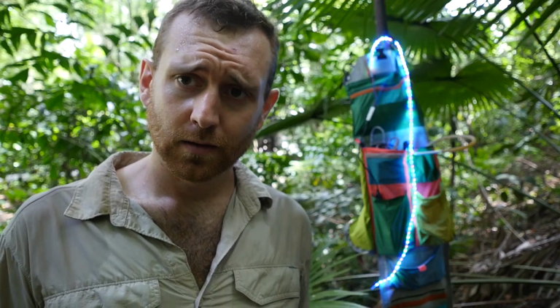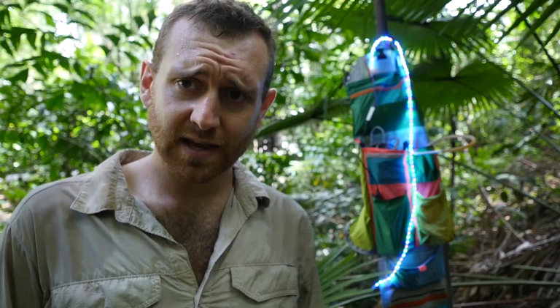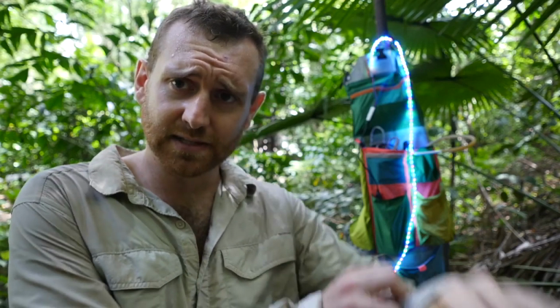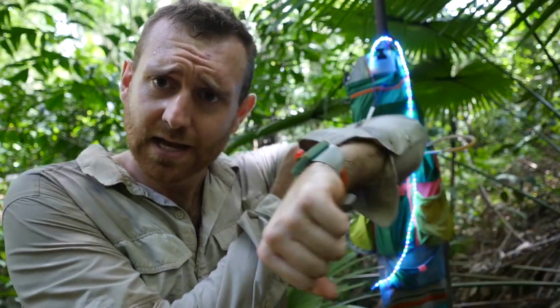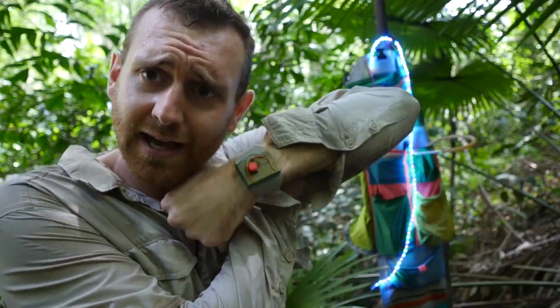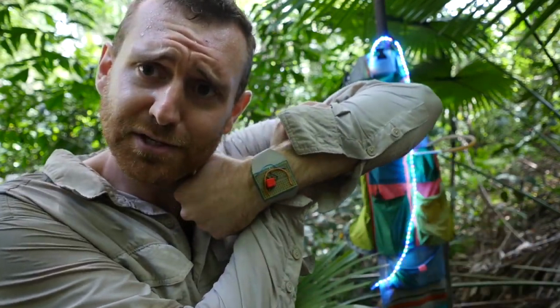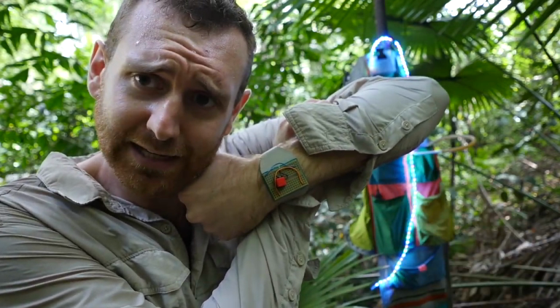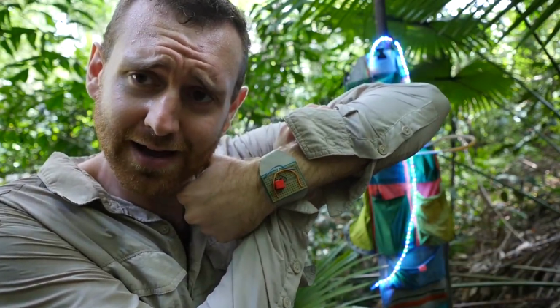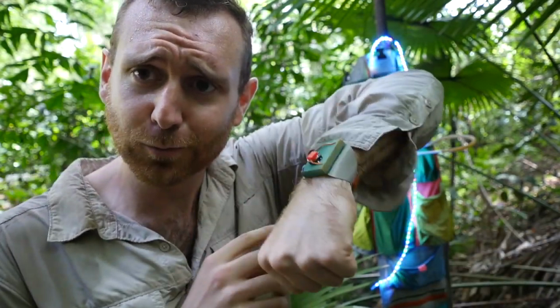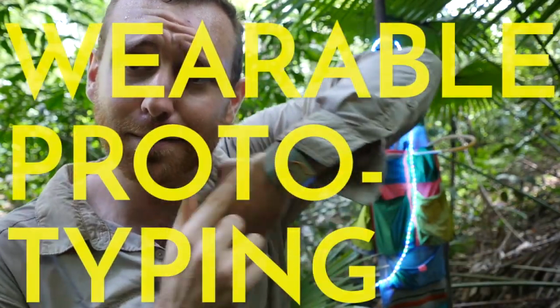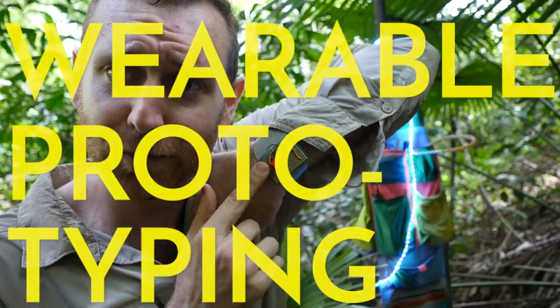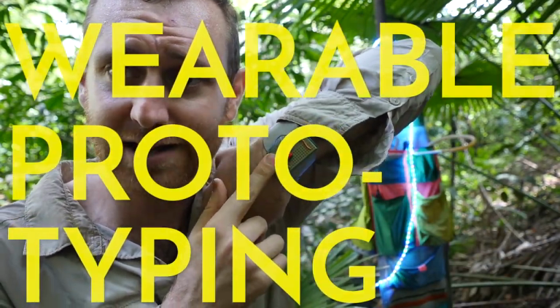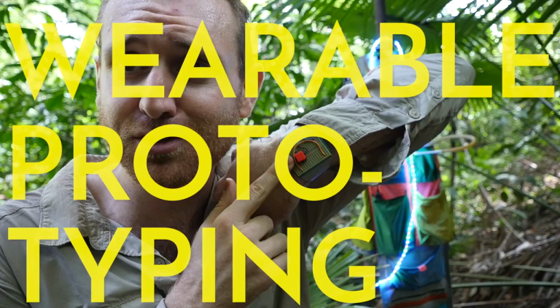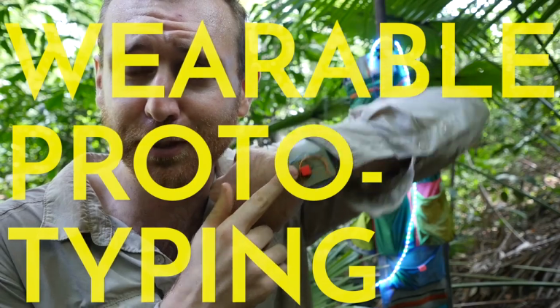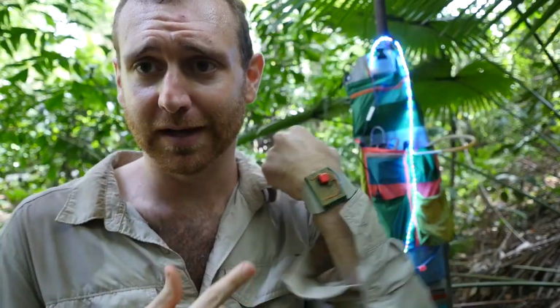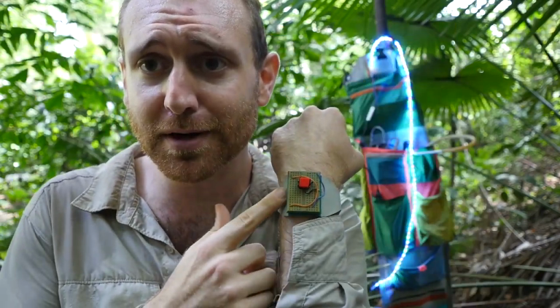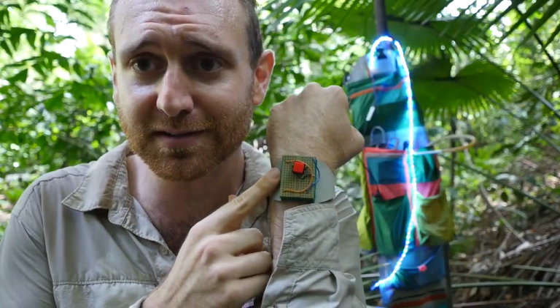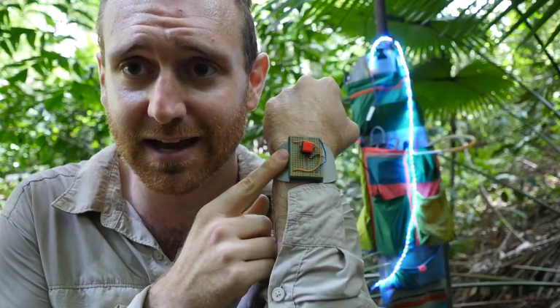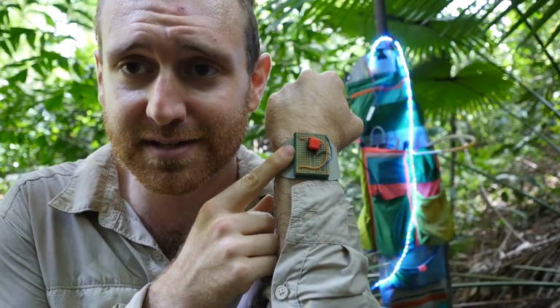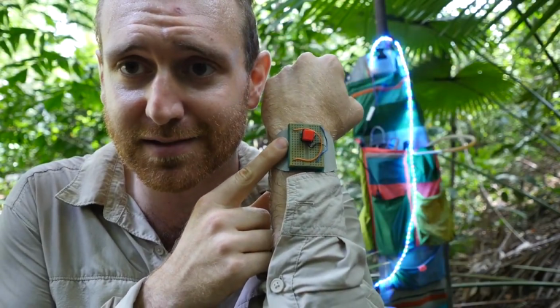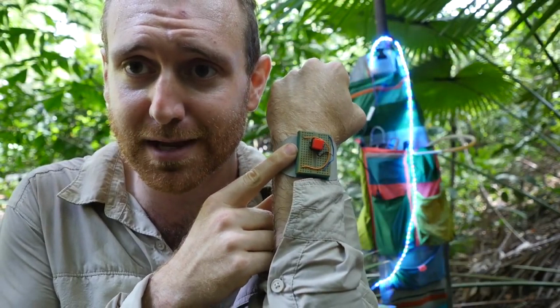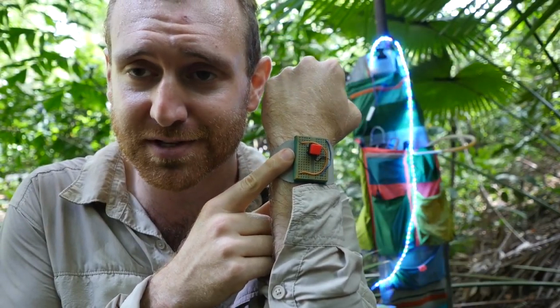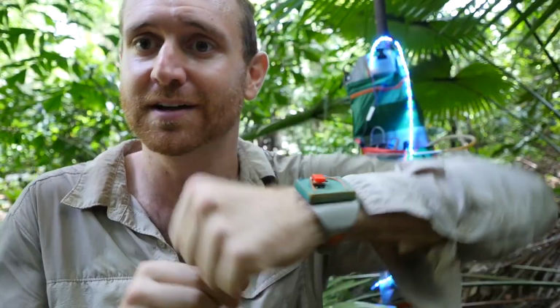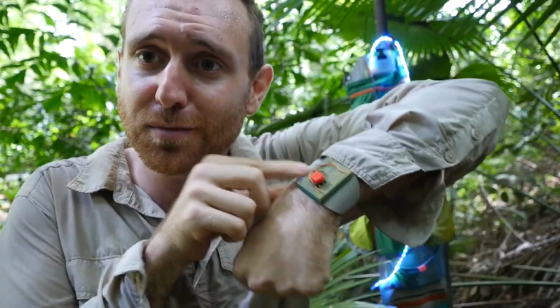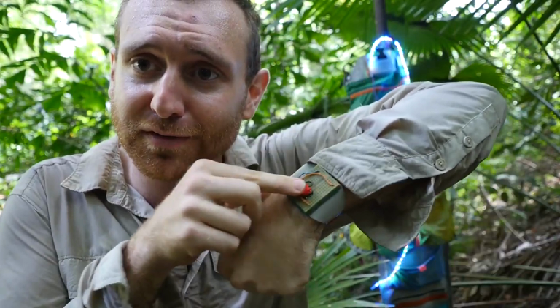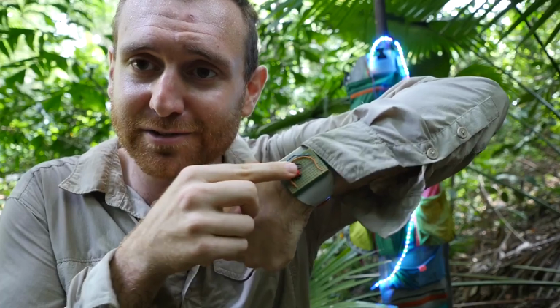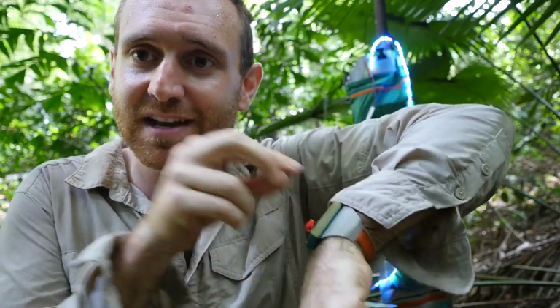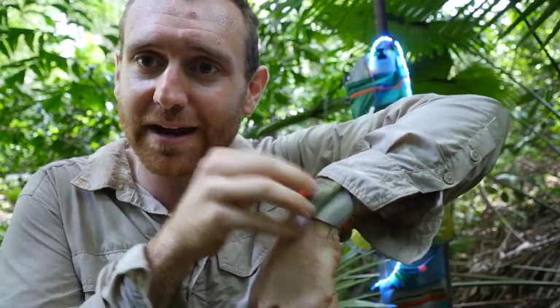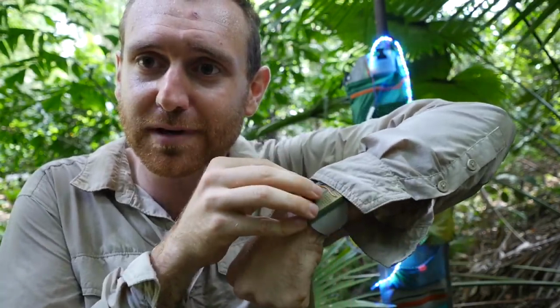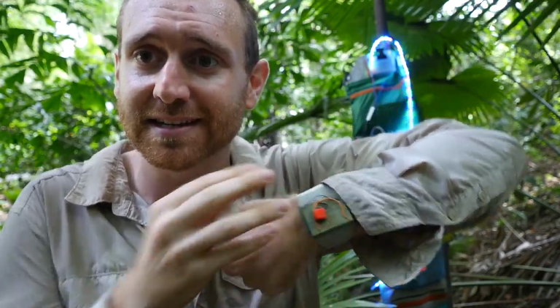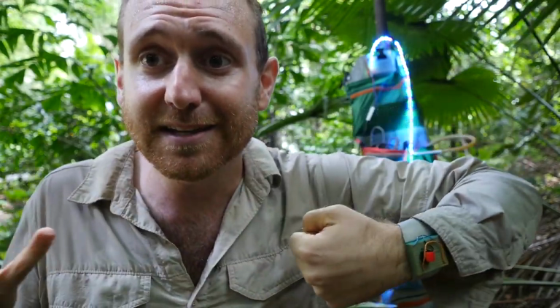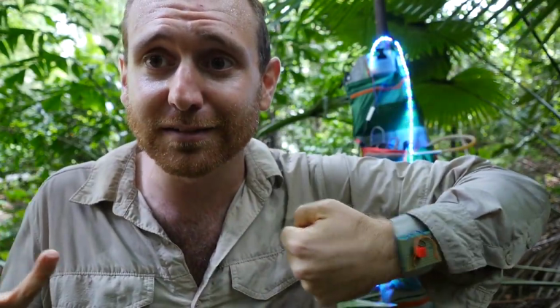What time is it? Time to do electronics. What? Breadboard watches. They're super cool. Hannah Perner Wilson's got good designs for how to make one yourself. You can prototype electronics right on your wrist. It's awesome.